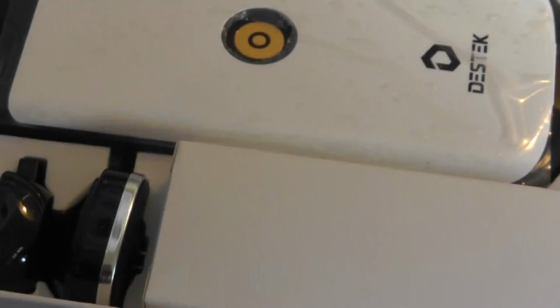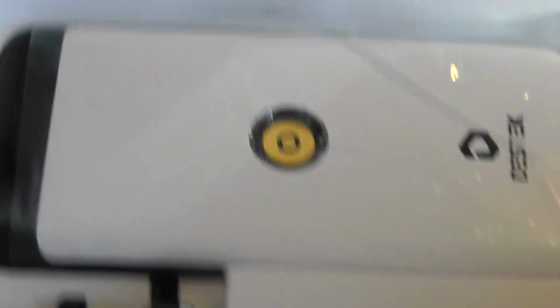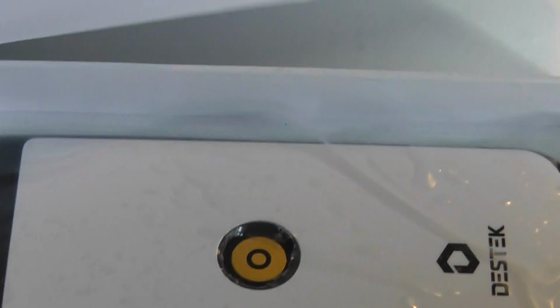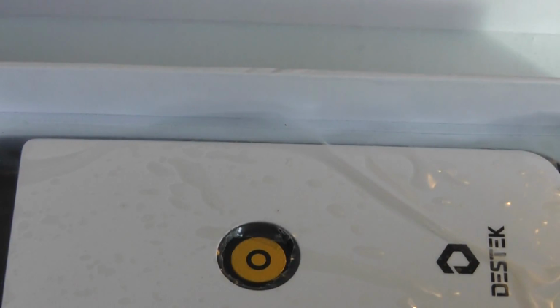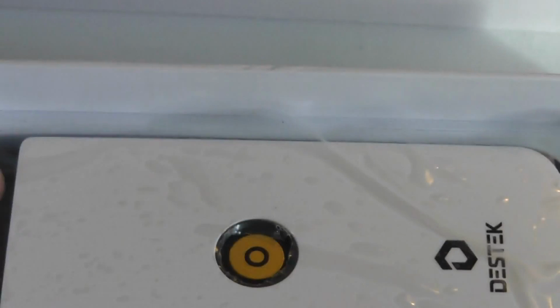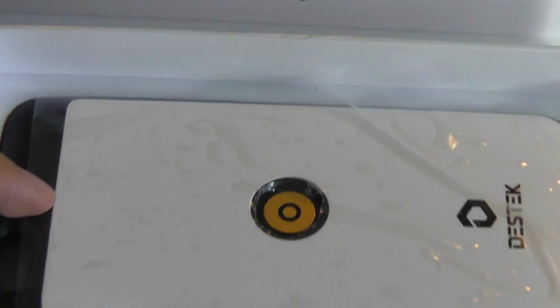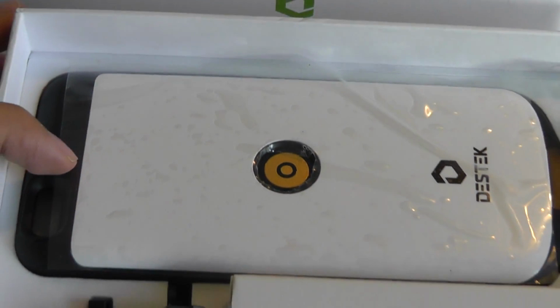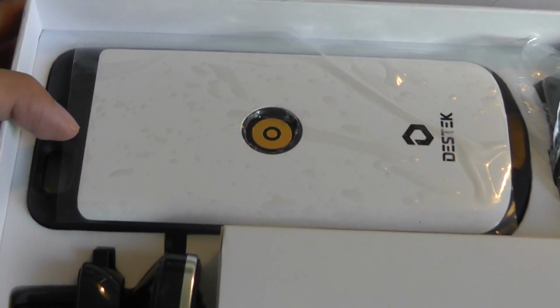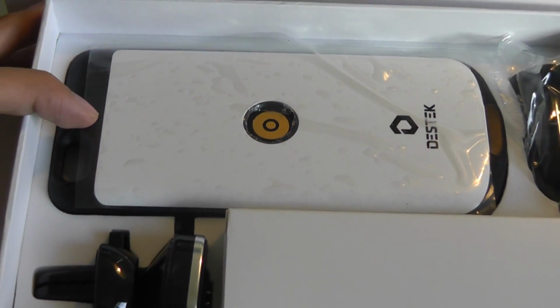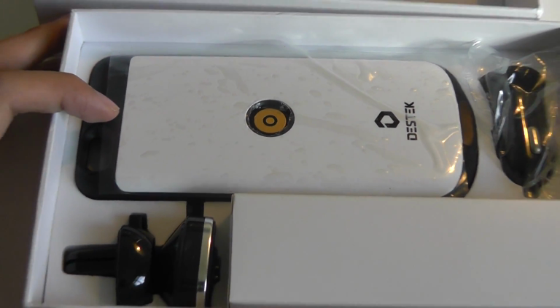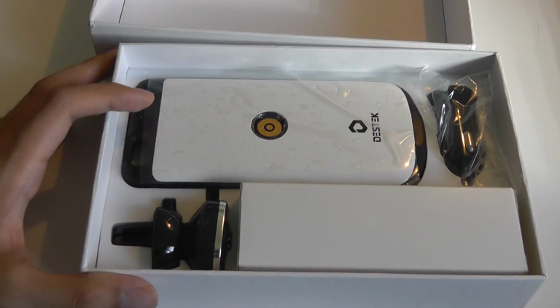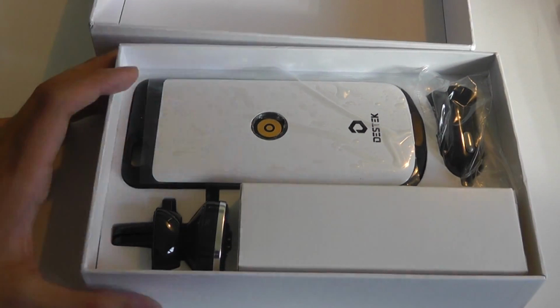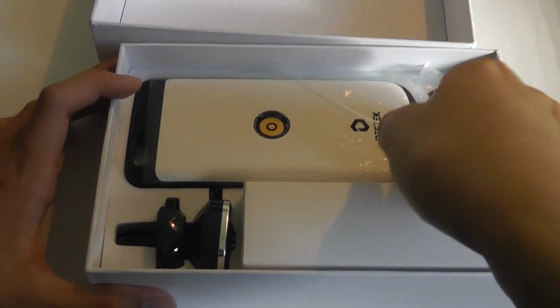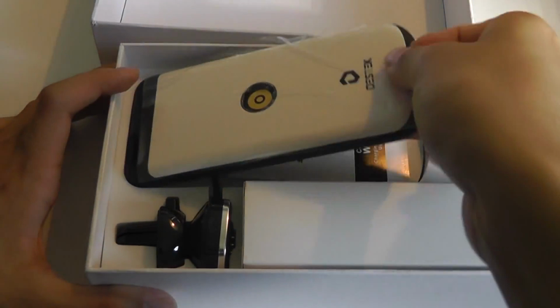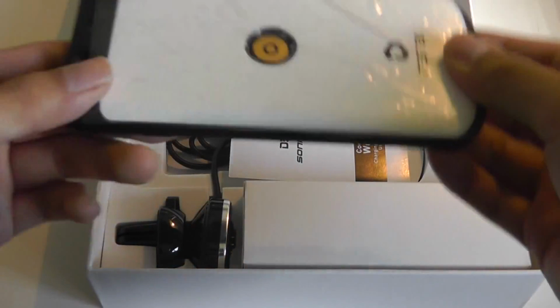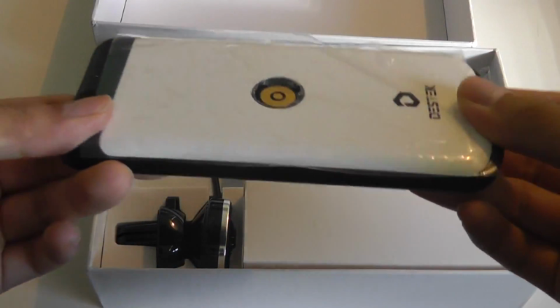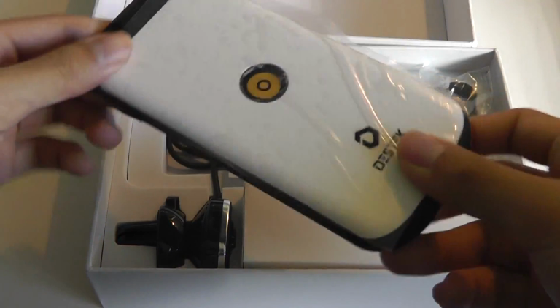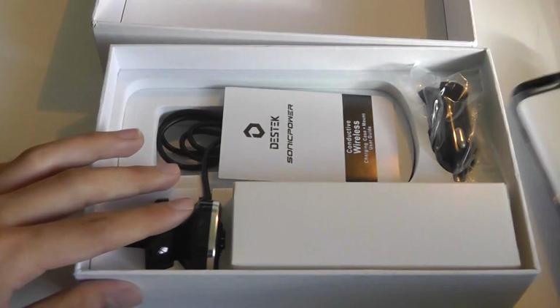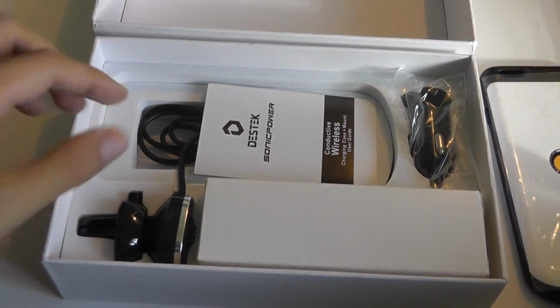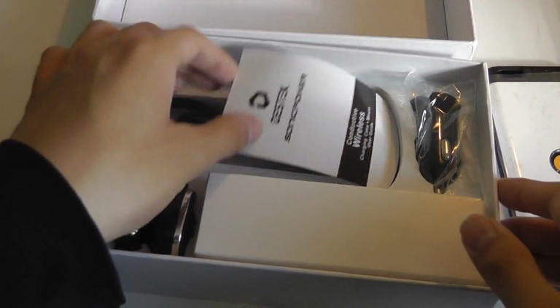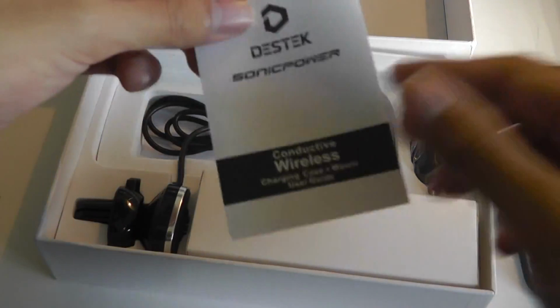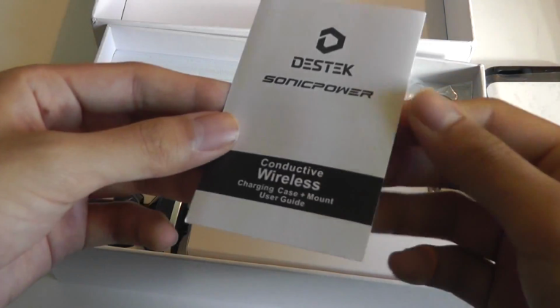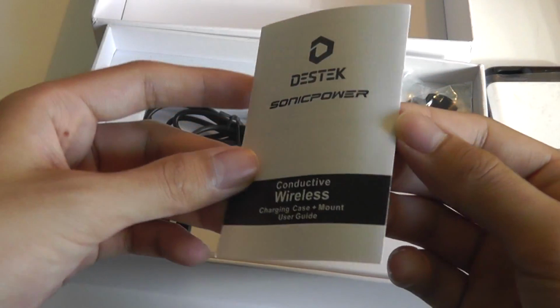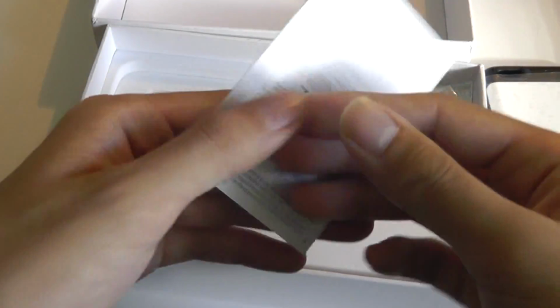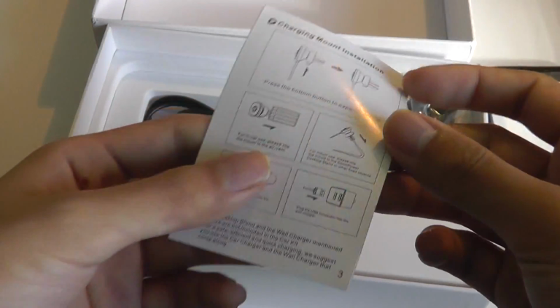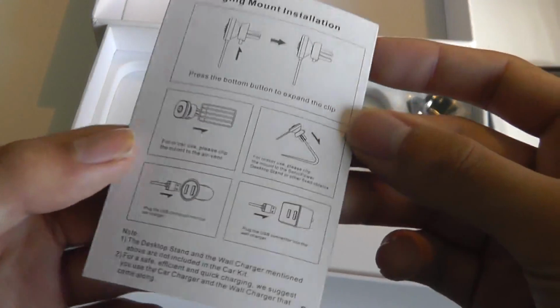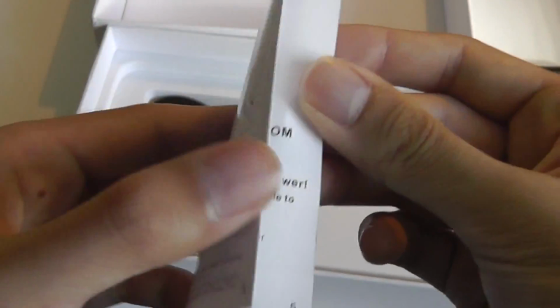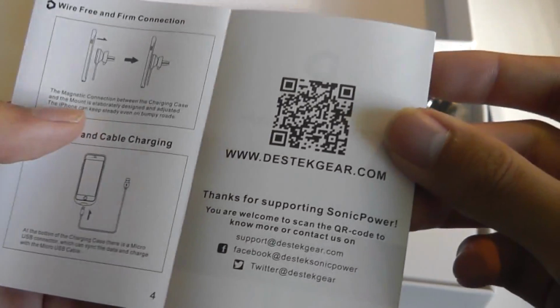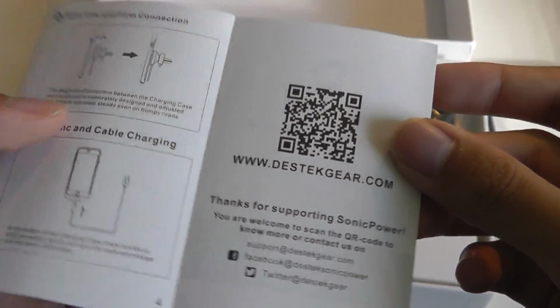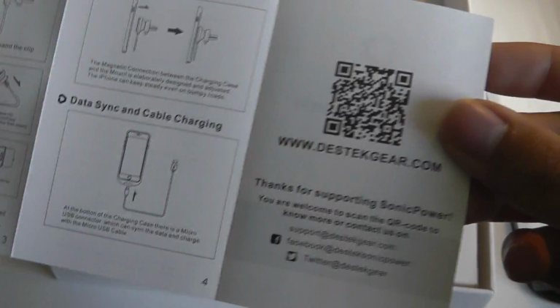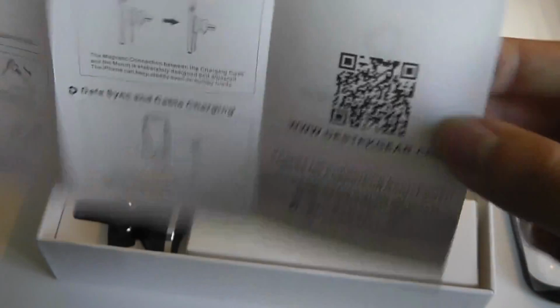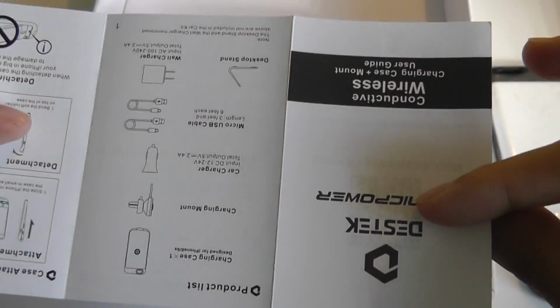Opening up the packaging, we have just the case on the inside, just one color at the moment — this white and black kind of finish. There is a quick start guide that tells you how to set it up and use it, and another QR code that you can scan.